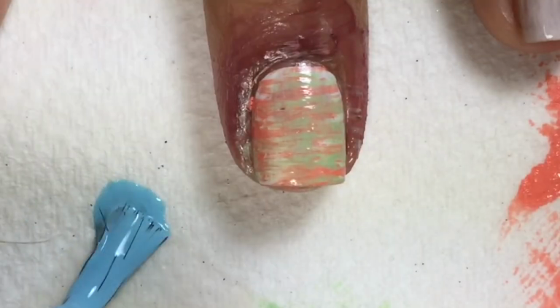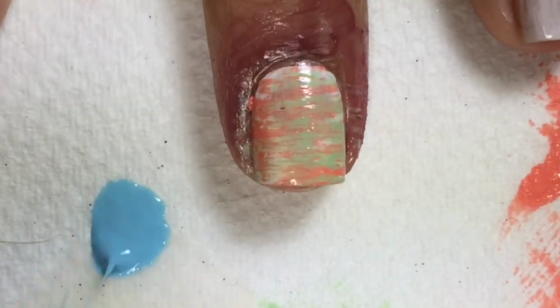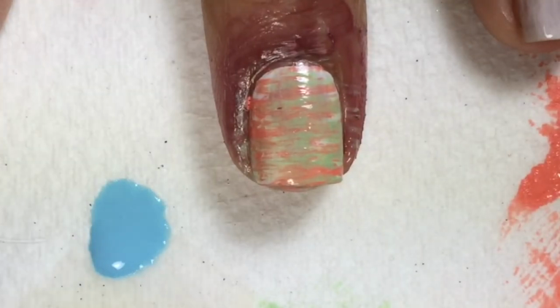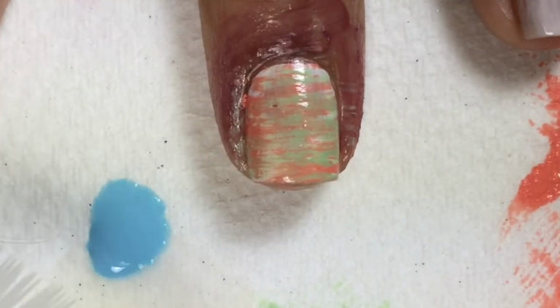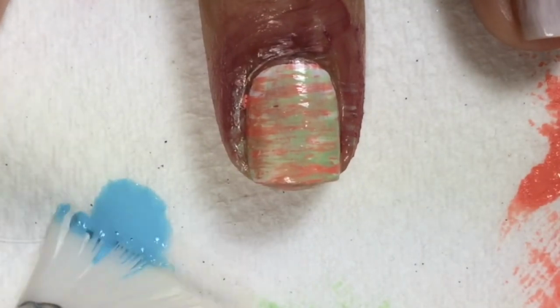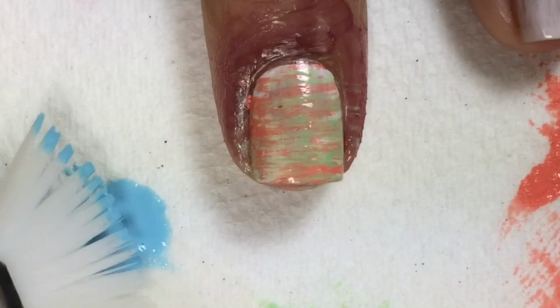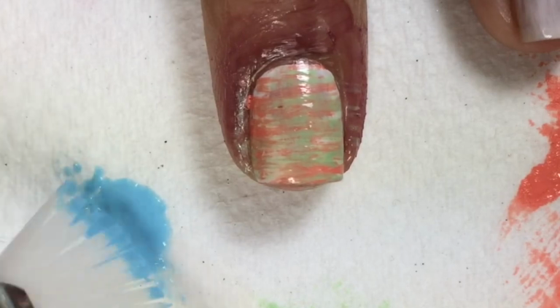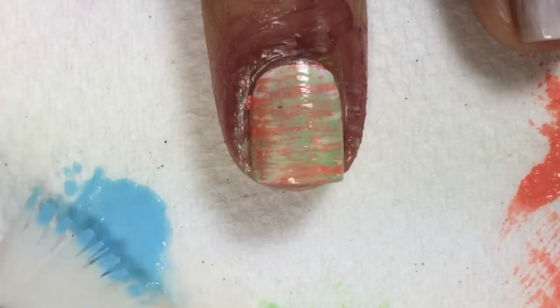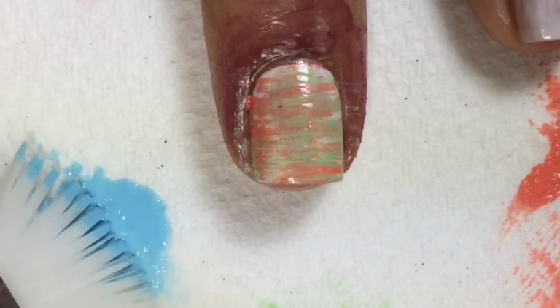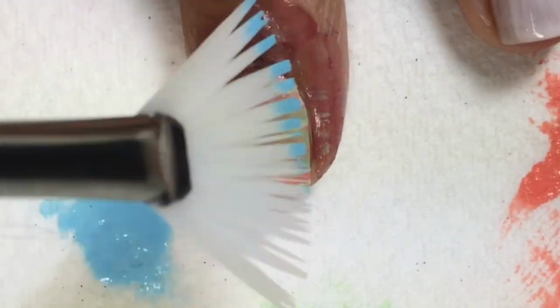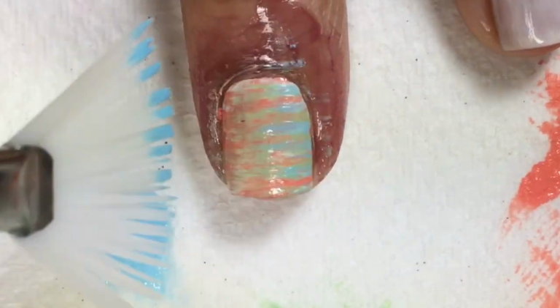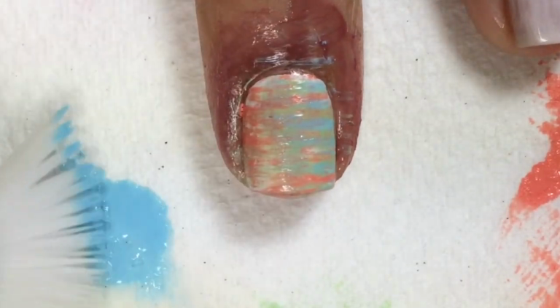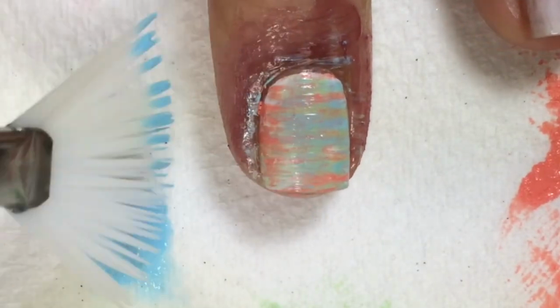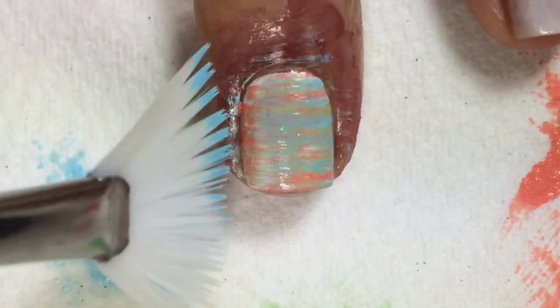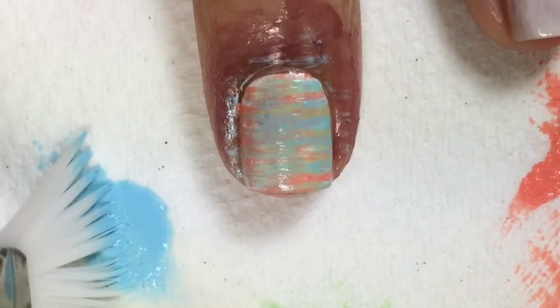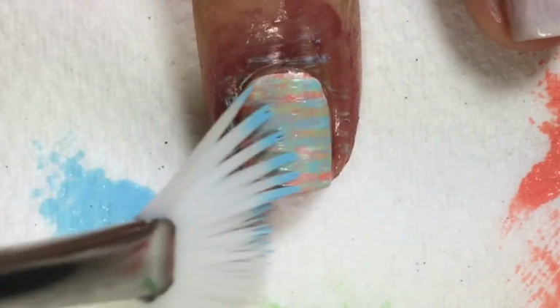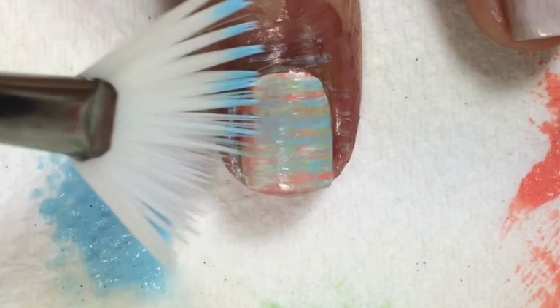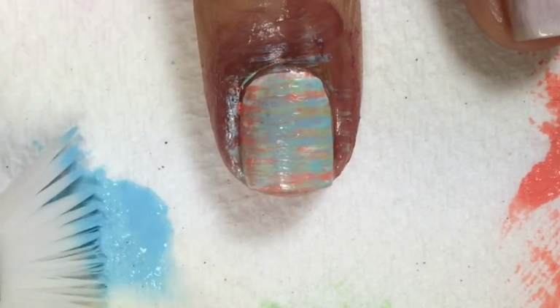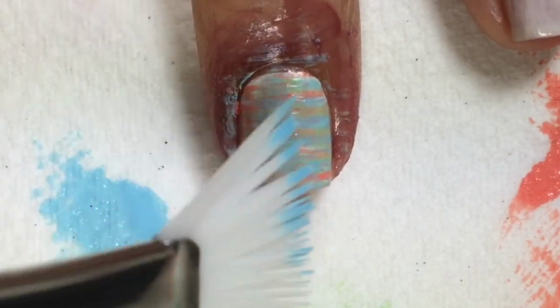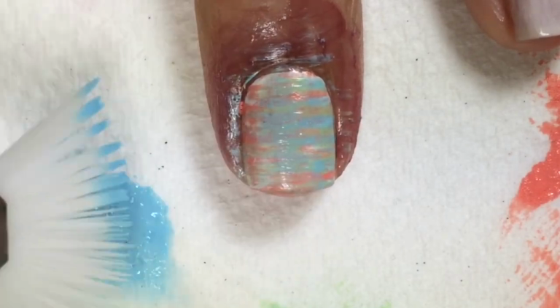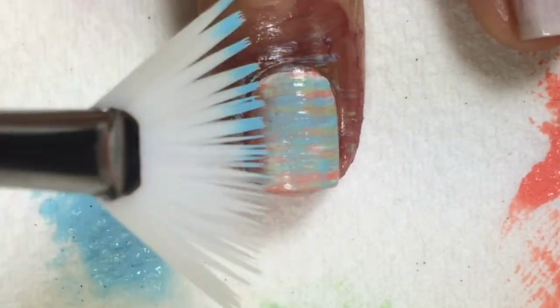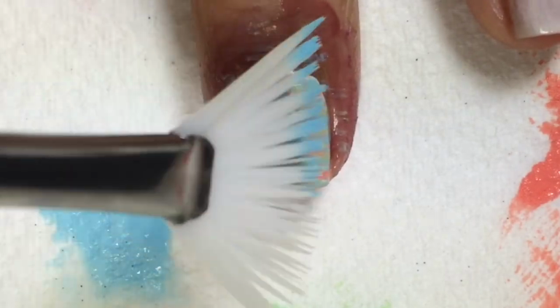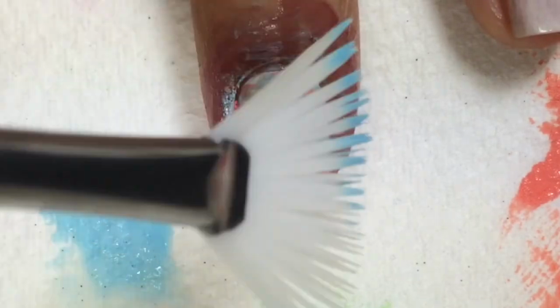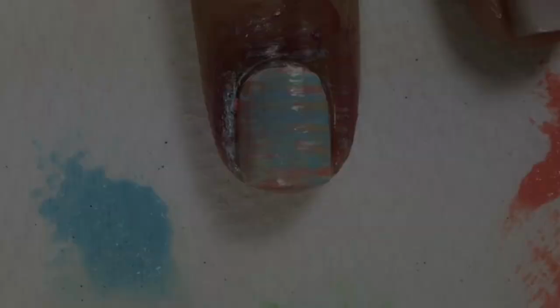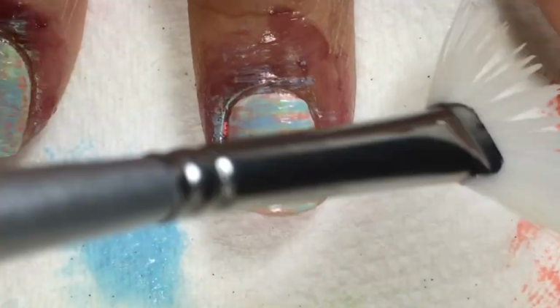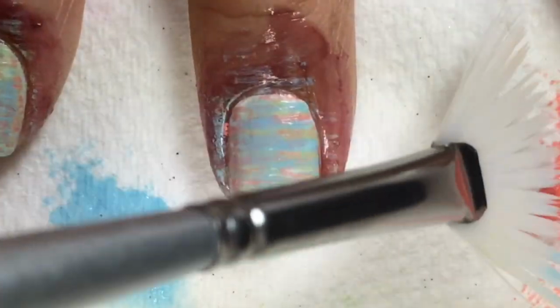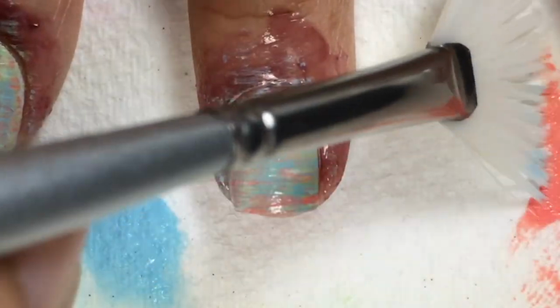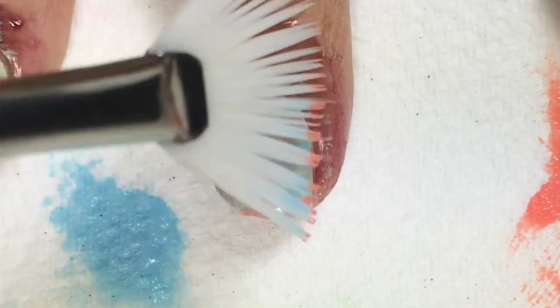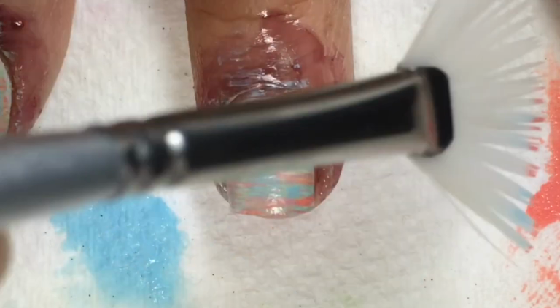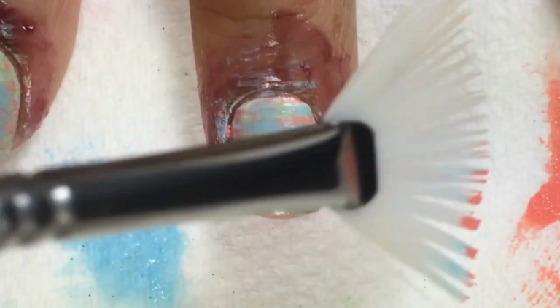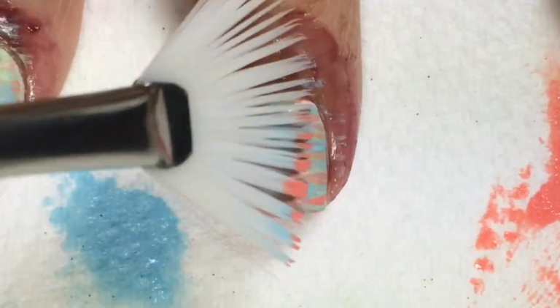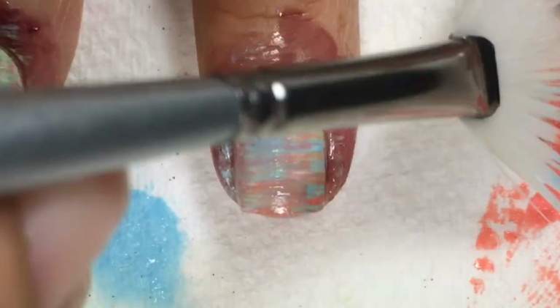Last I used Glitter Days Oi Mate Me — and you can use any colors for this combination. I went back with the other polish colors to create more of the texture.